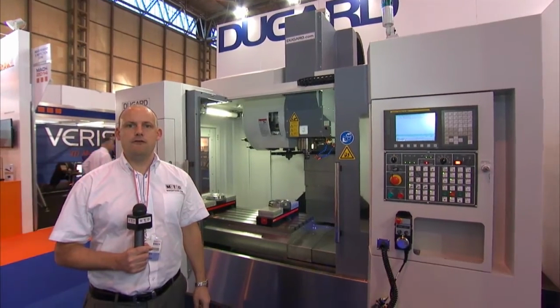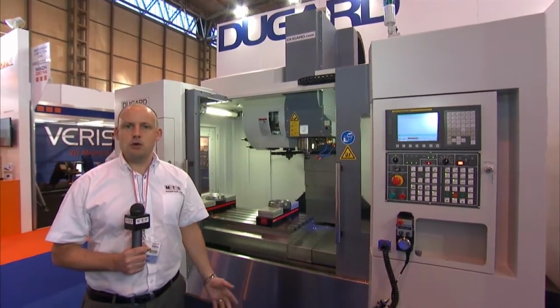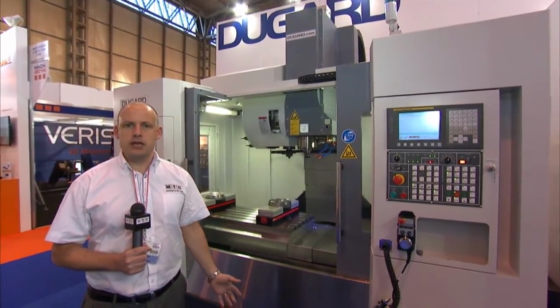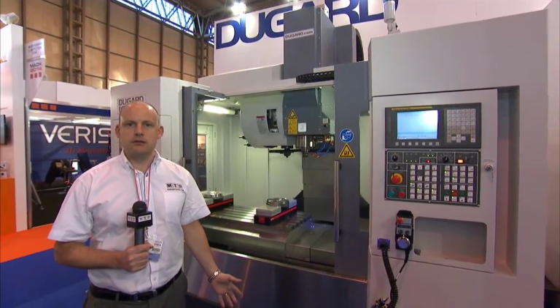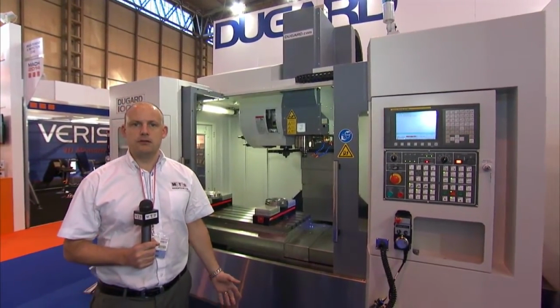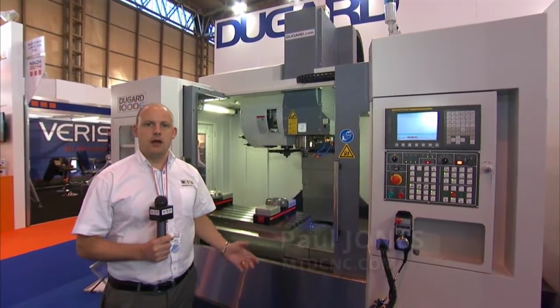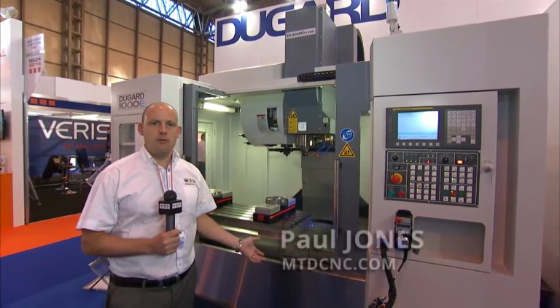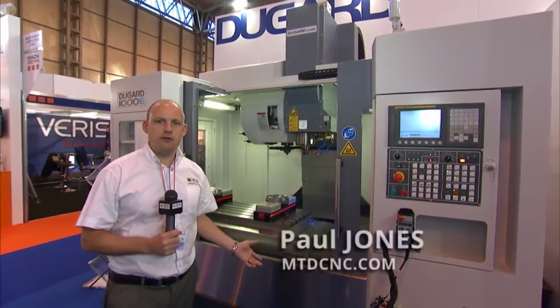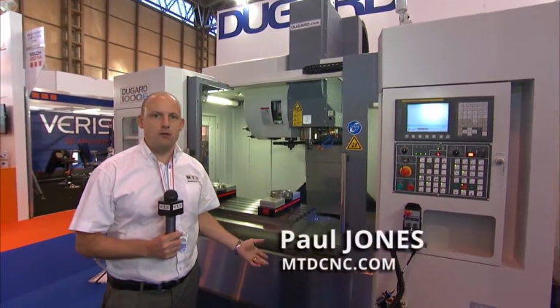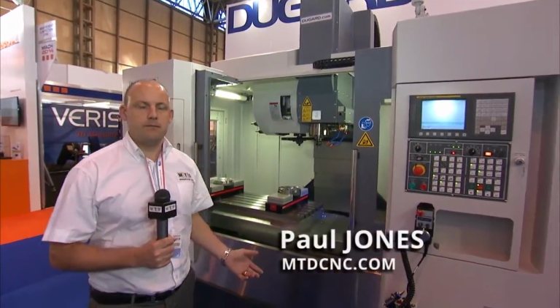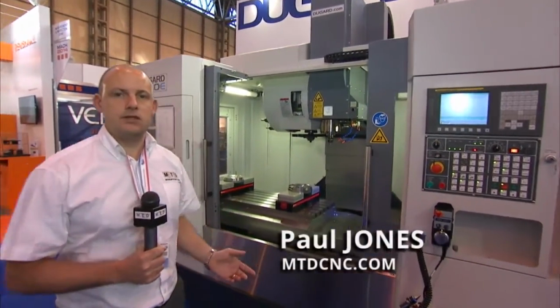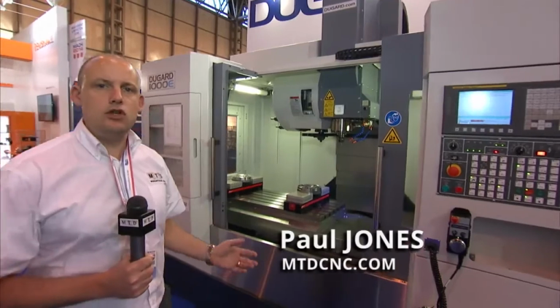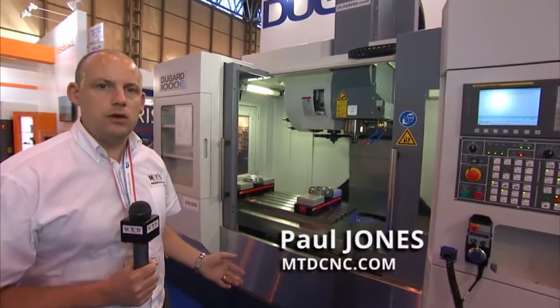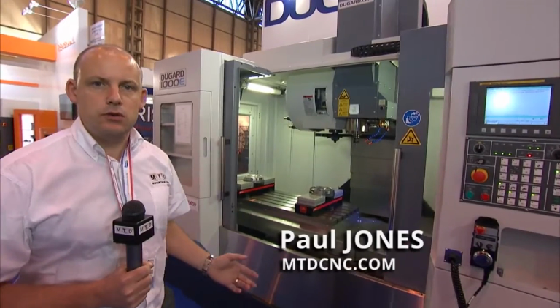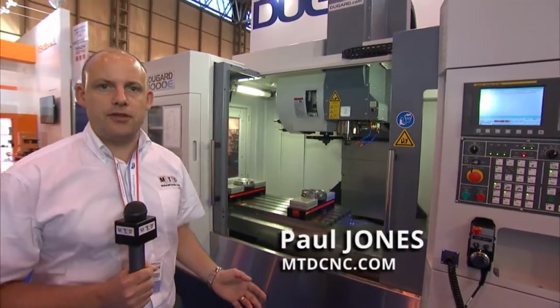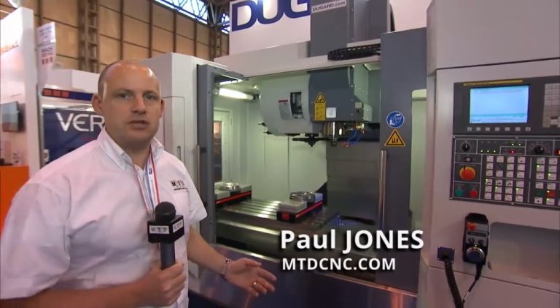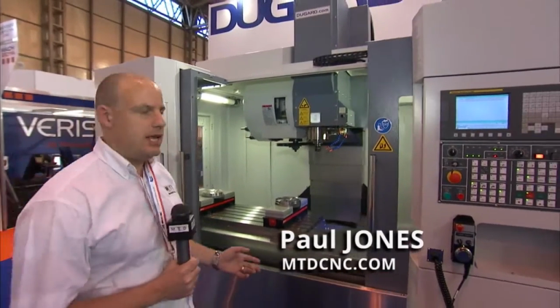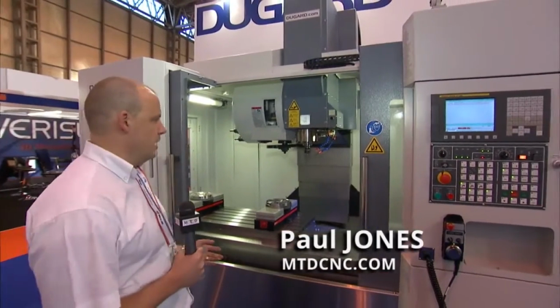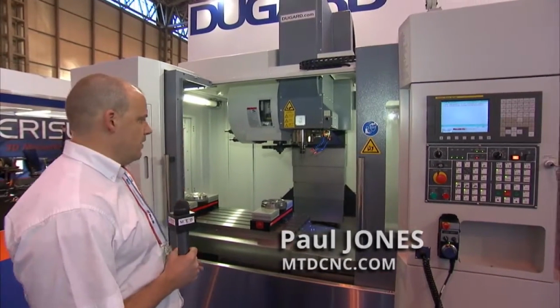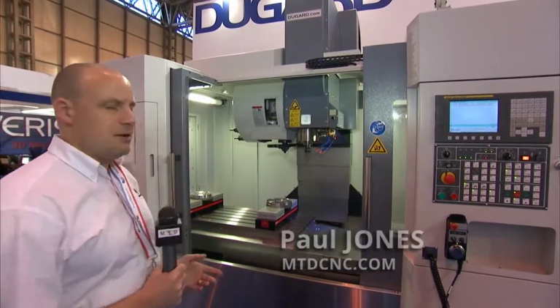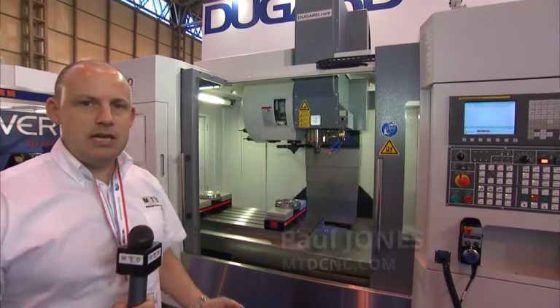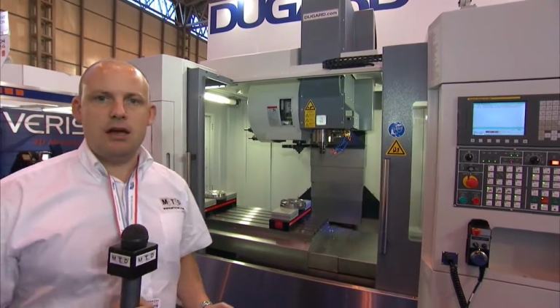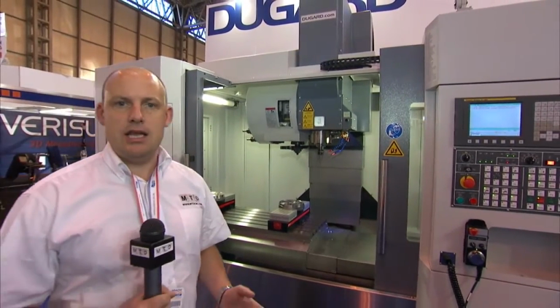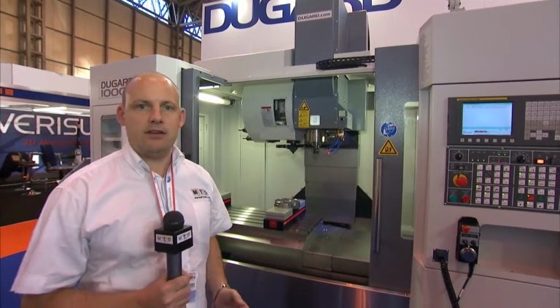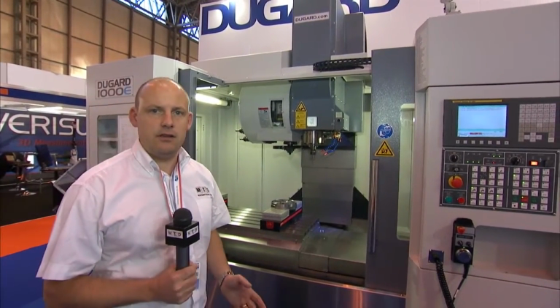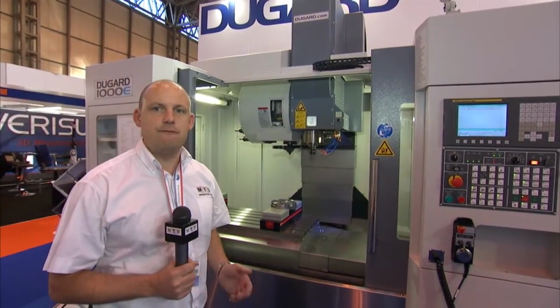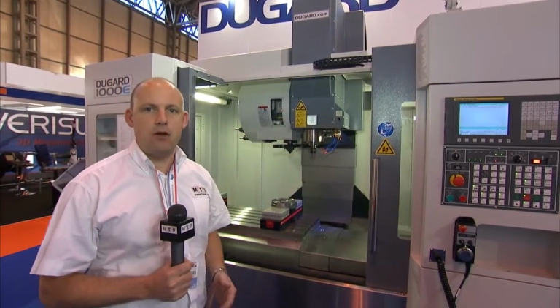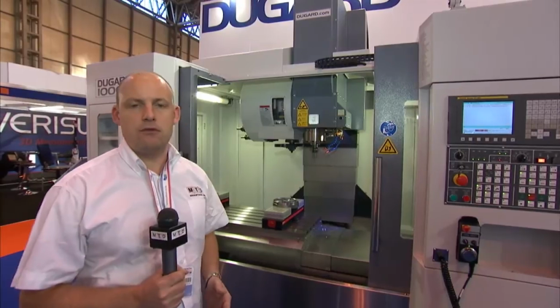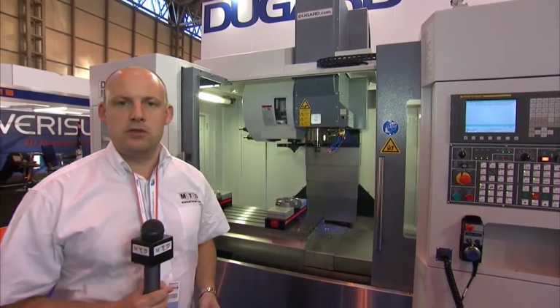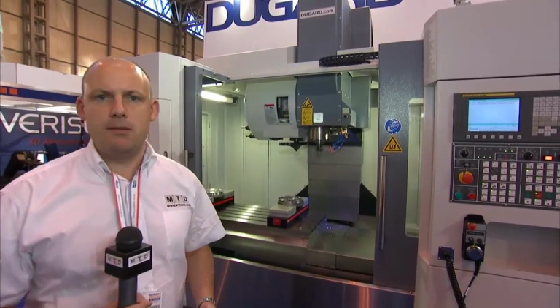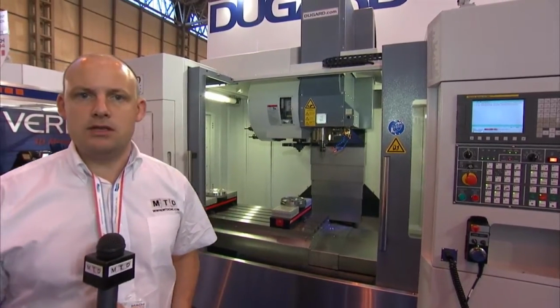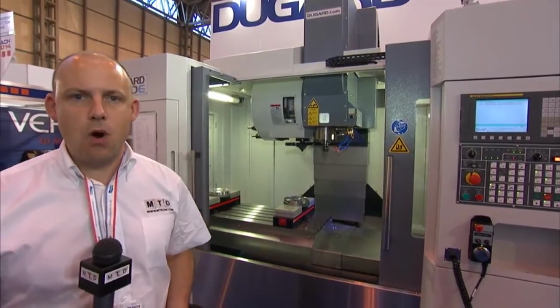Vertical machining centres. I'm here in front of one. This is the new Dugard 1000e. This is a metre in the X axis and 540mm in the Y.